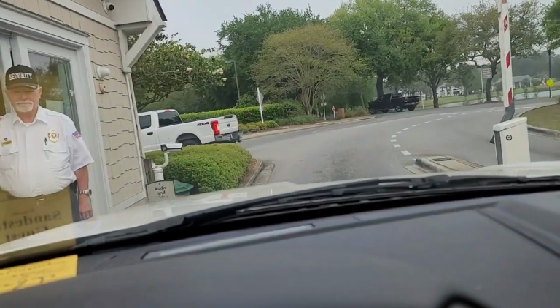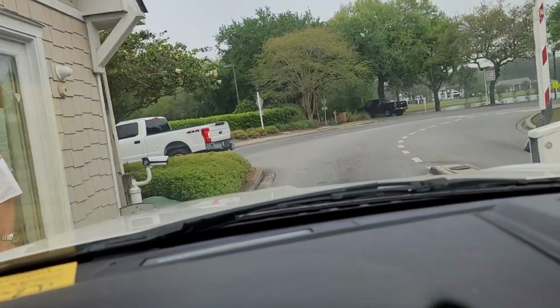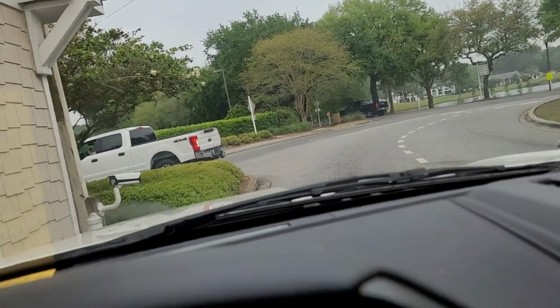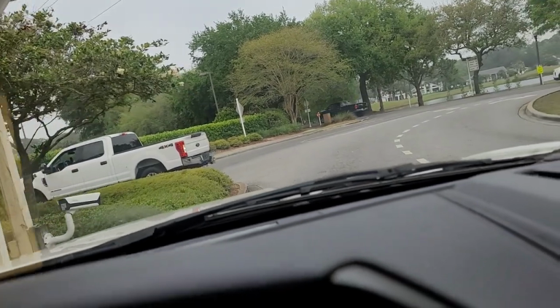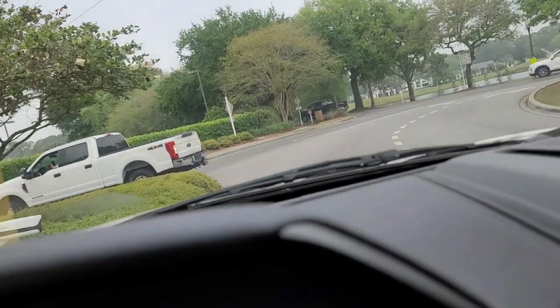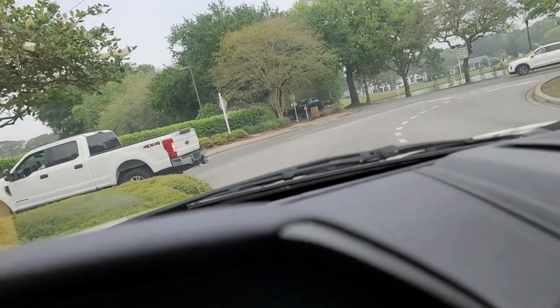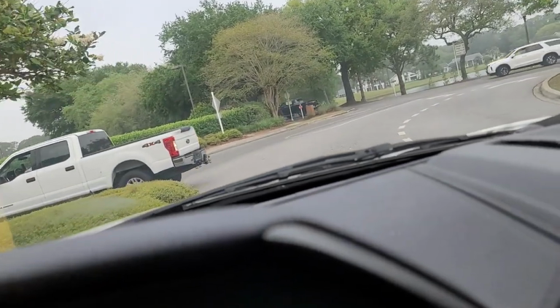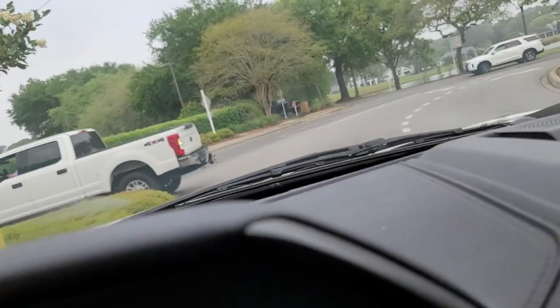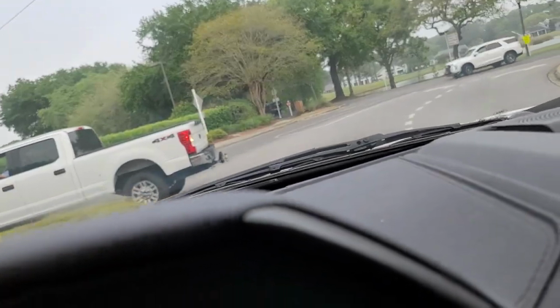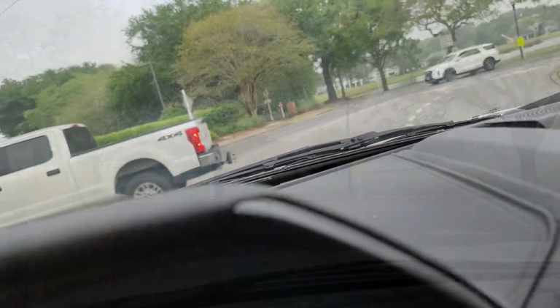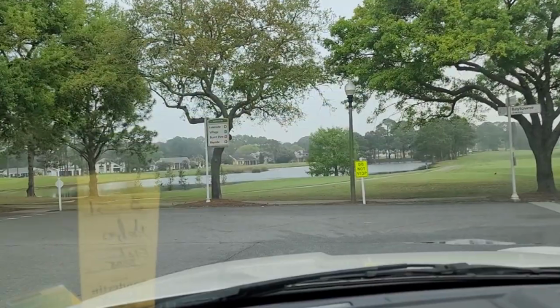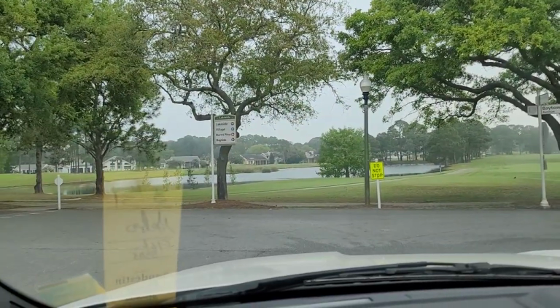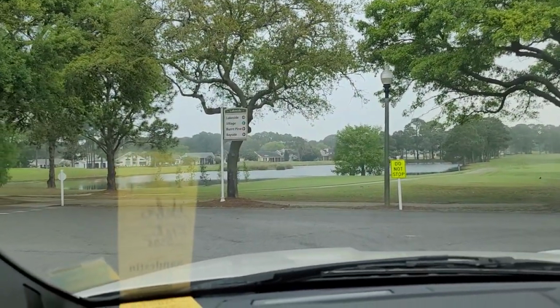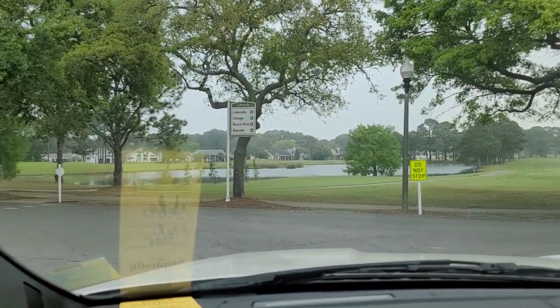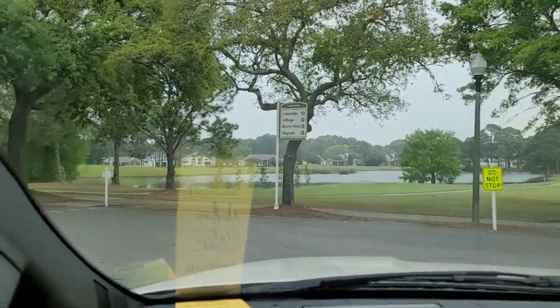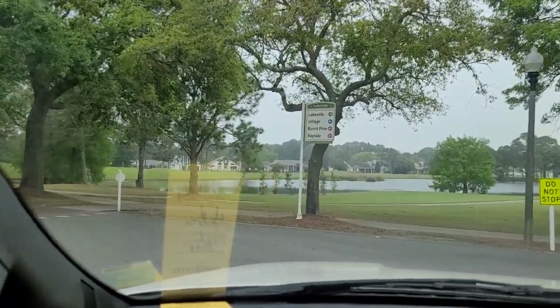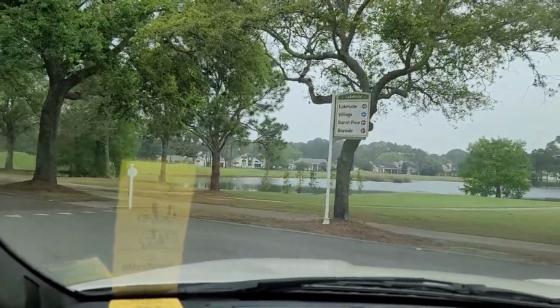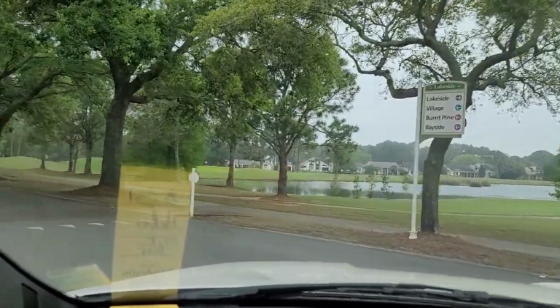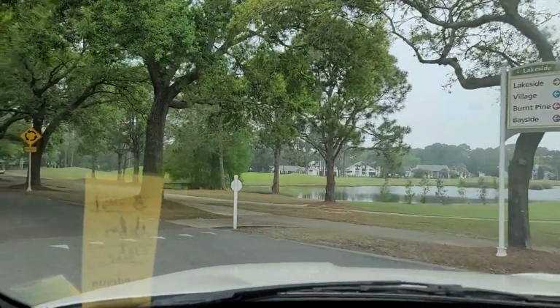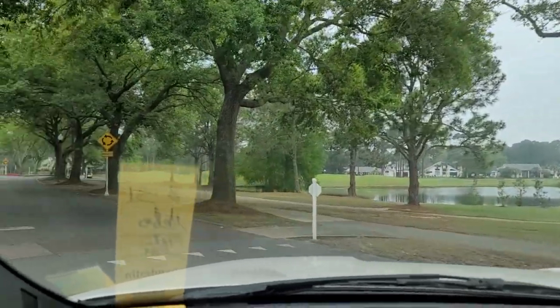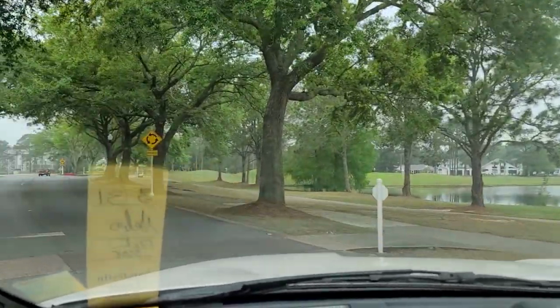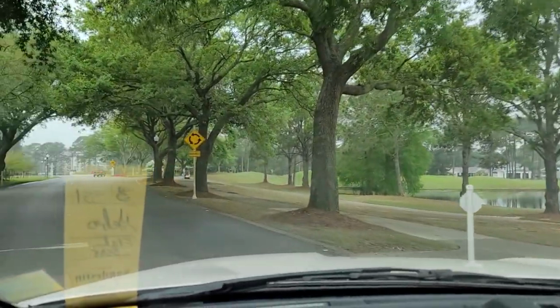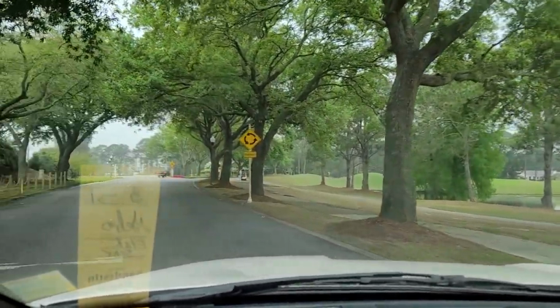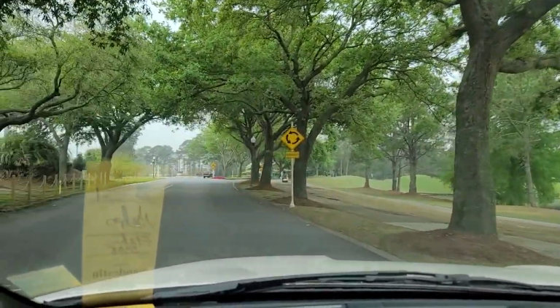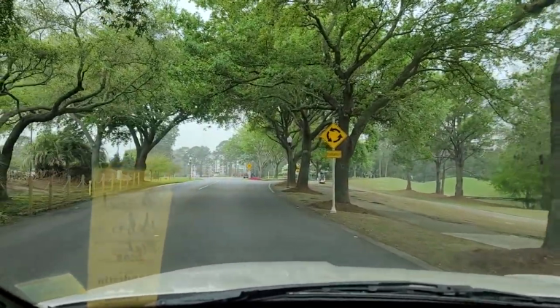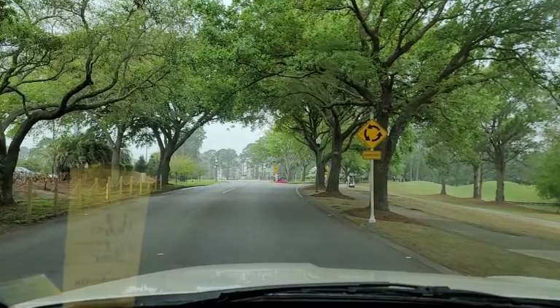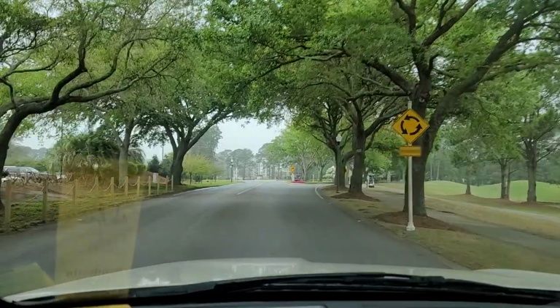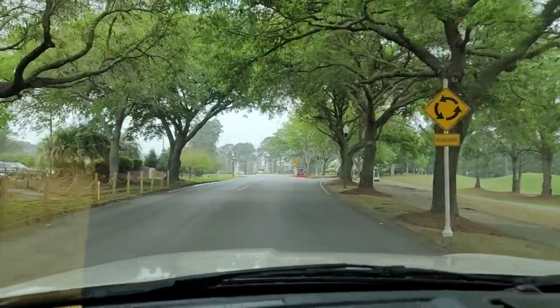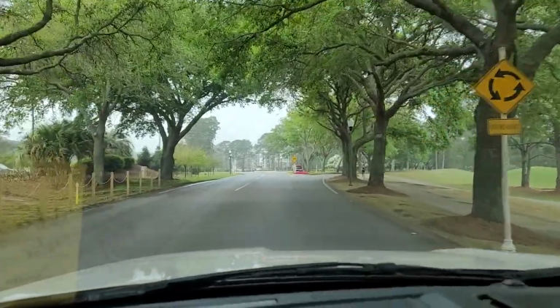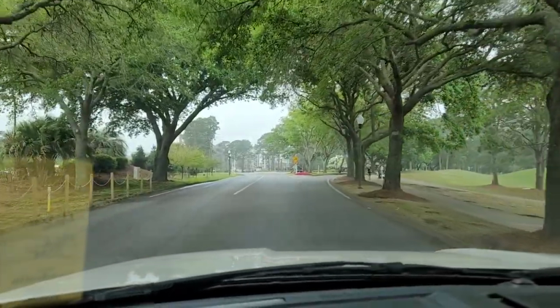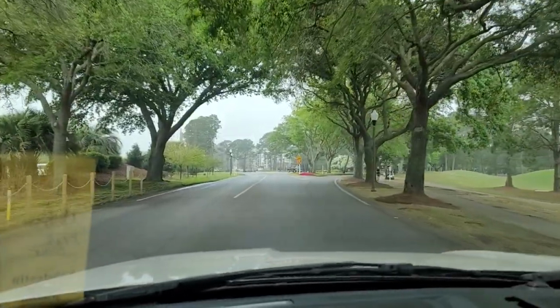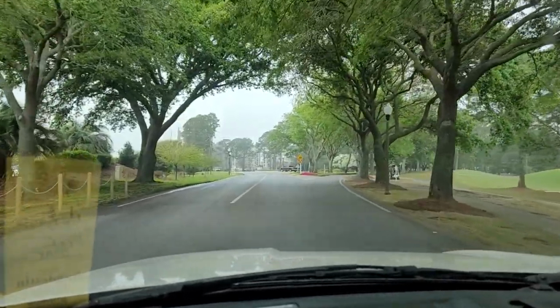Good morning. Thank you, have a good day. And then when you come through the guard shack — very pleasant this morning — you come on into the property, you make a left, and this is going to get us back to the Elation.